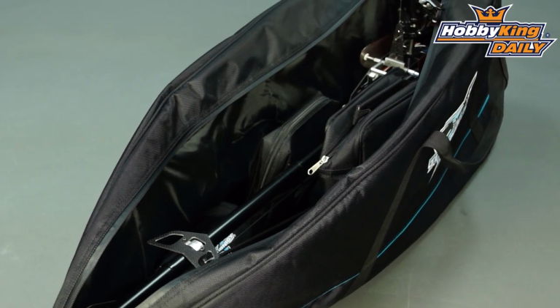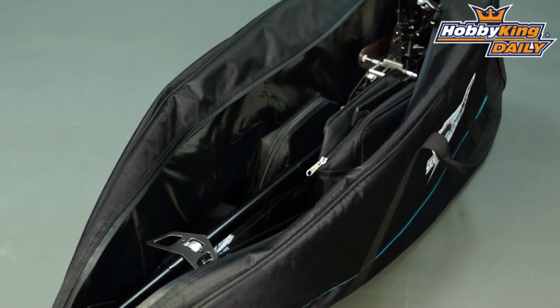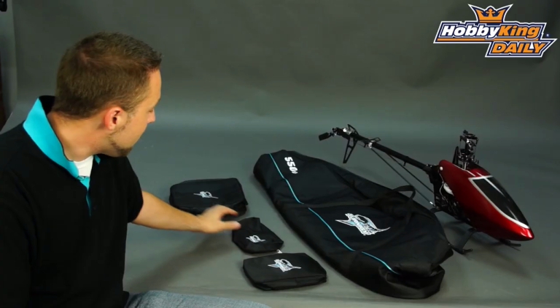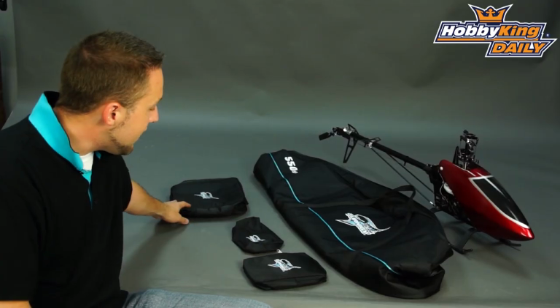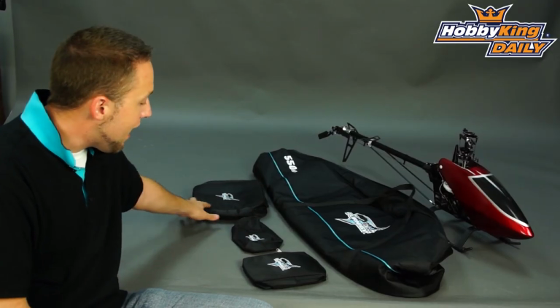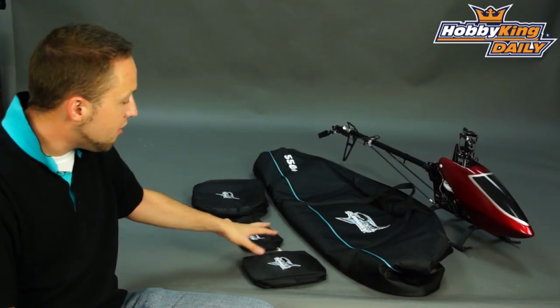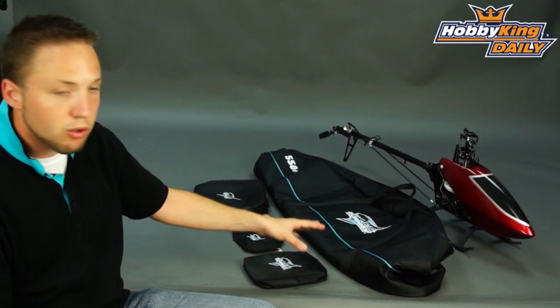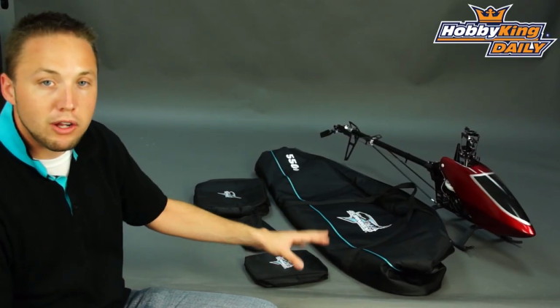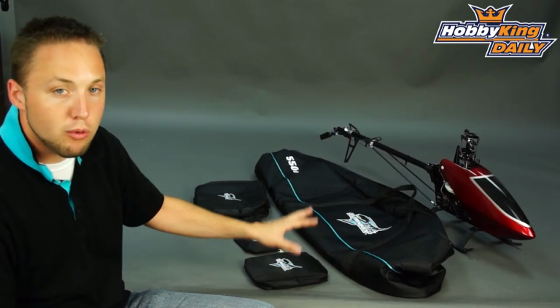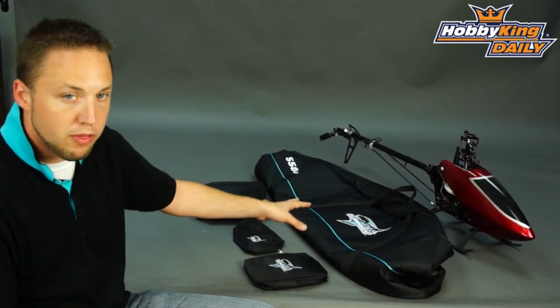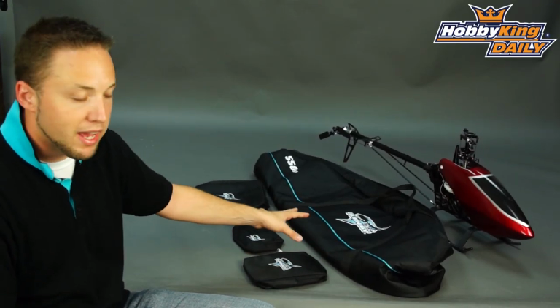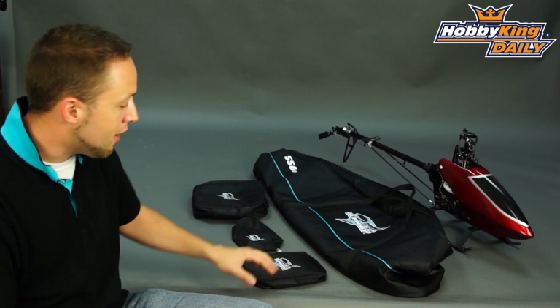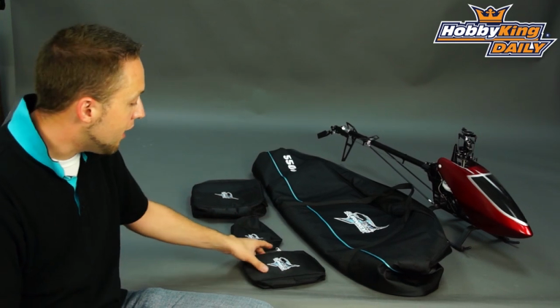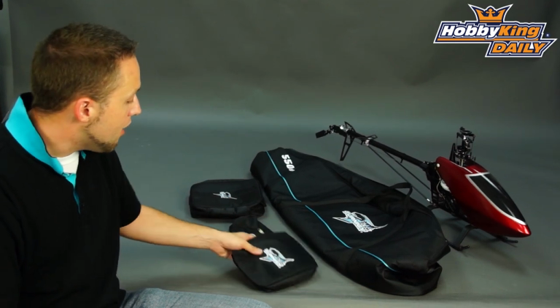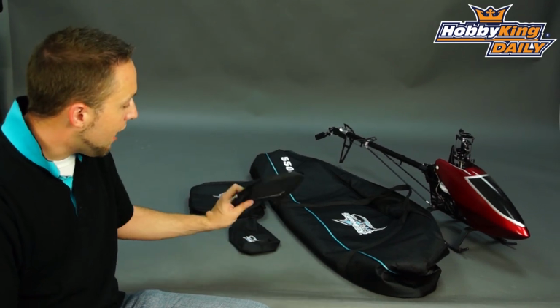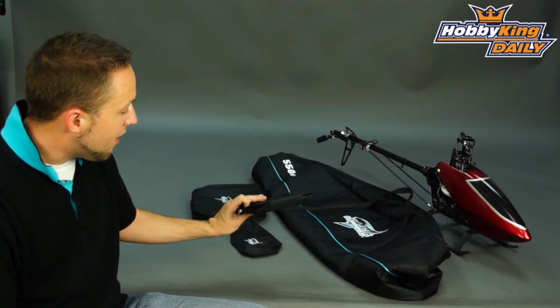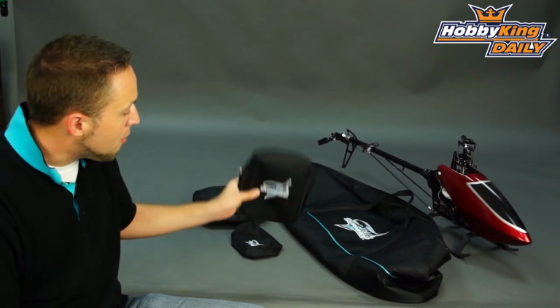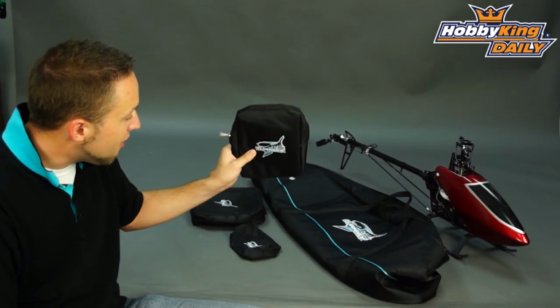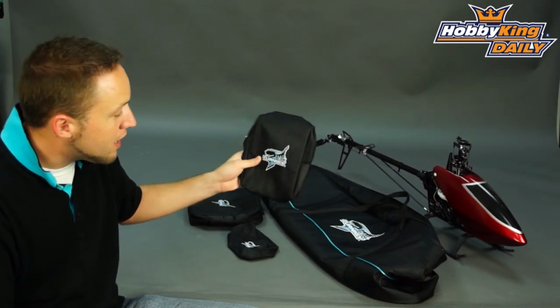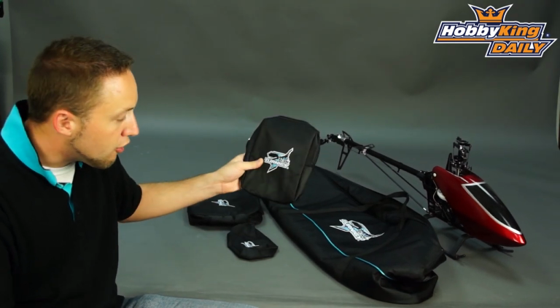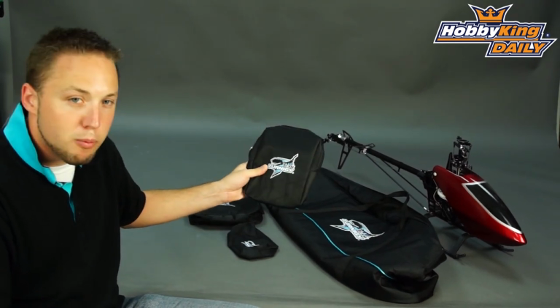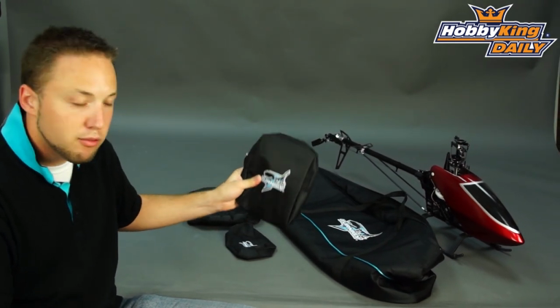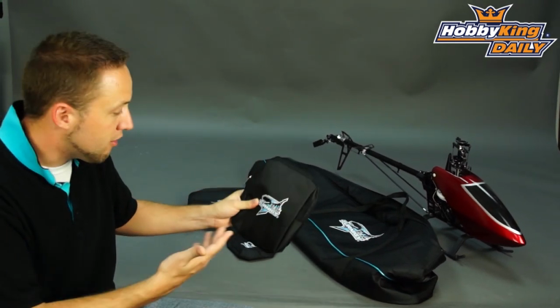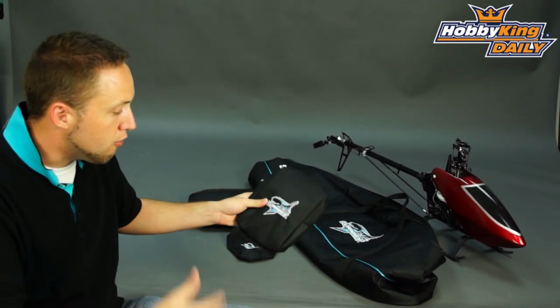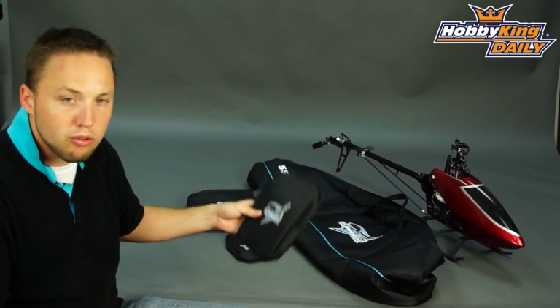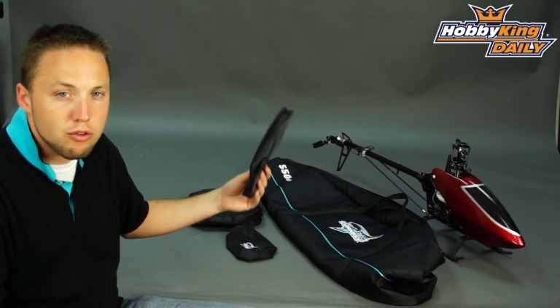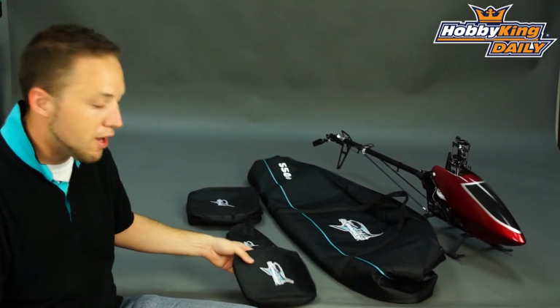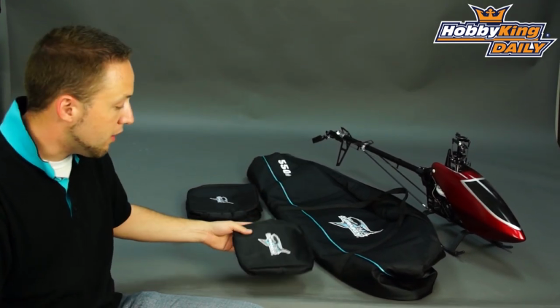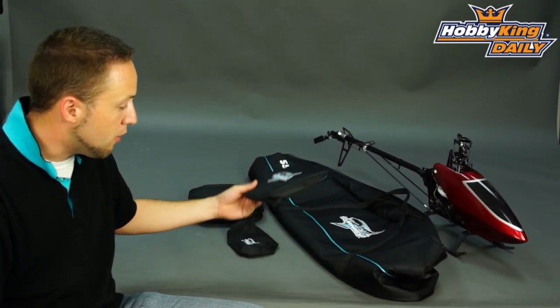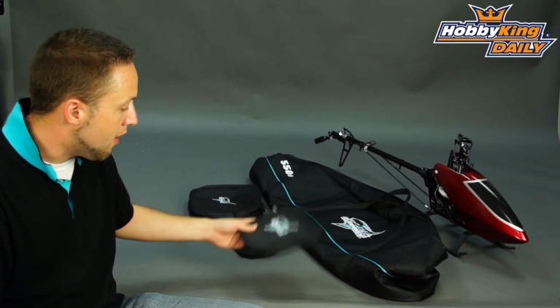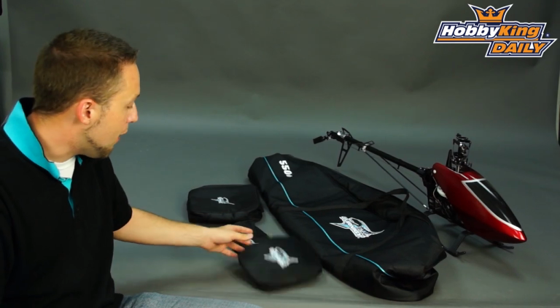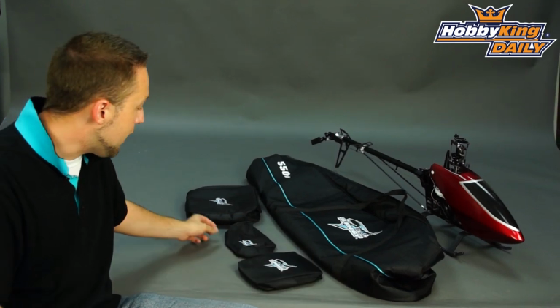You'll see here these secondary bags — these also come included with the main carrying bag. You've got some accessory or tool bags; basically they're universal, can be used for whatever you want to take with you in your helicopter bag.